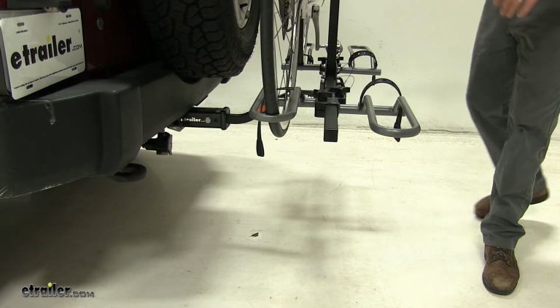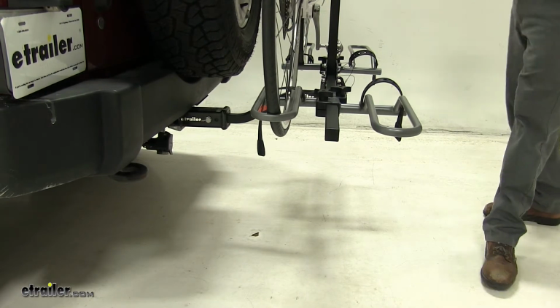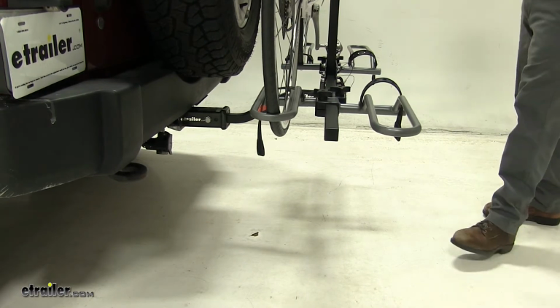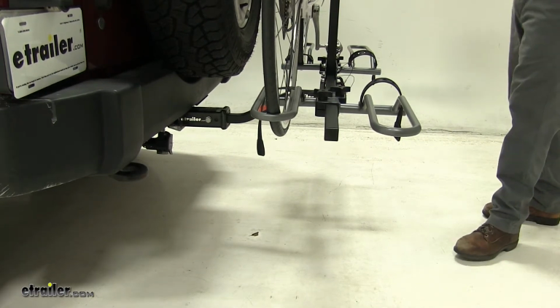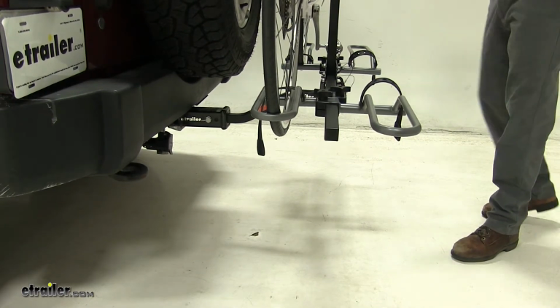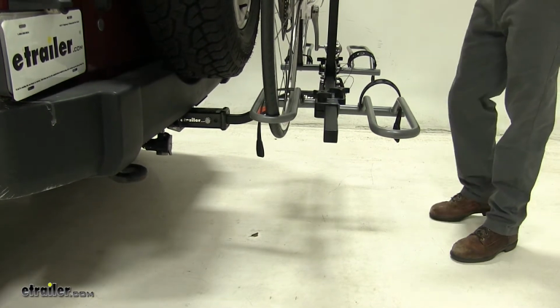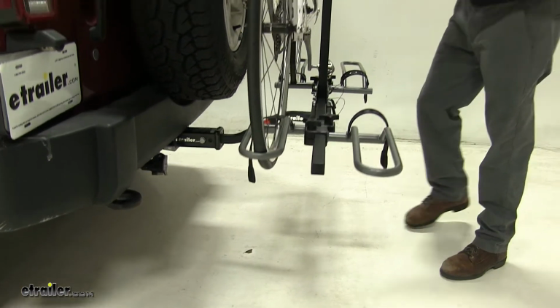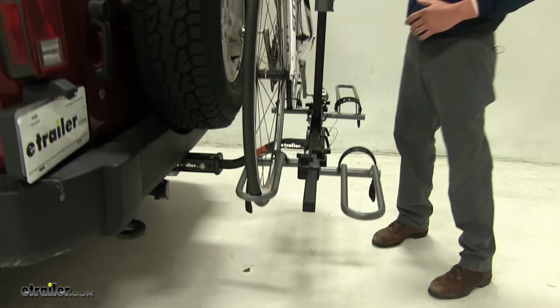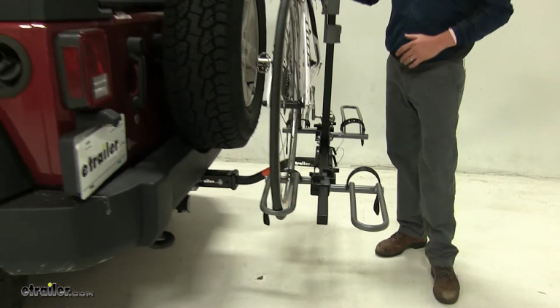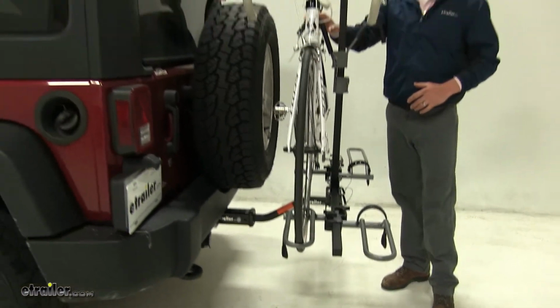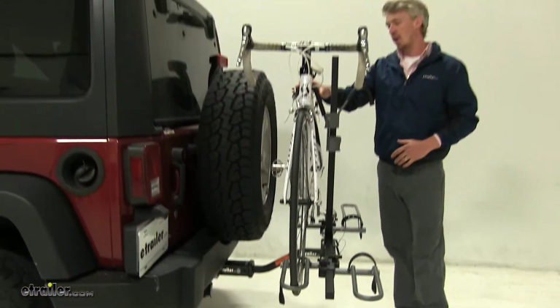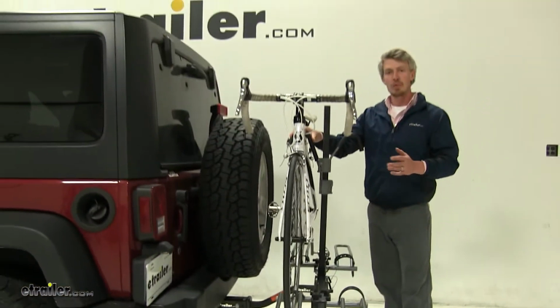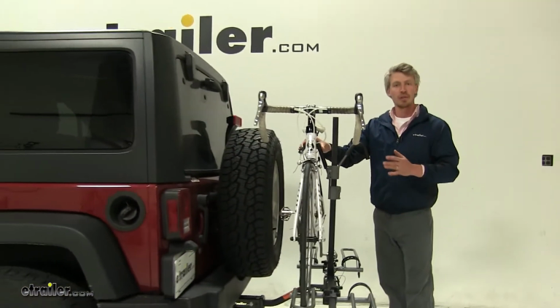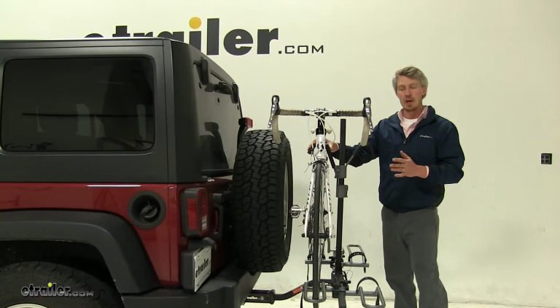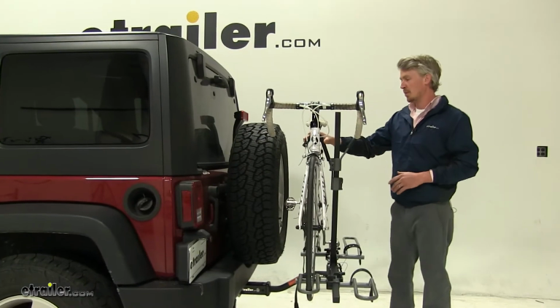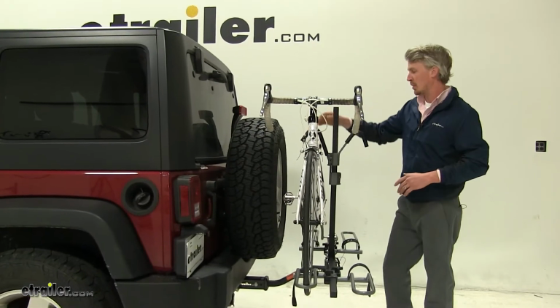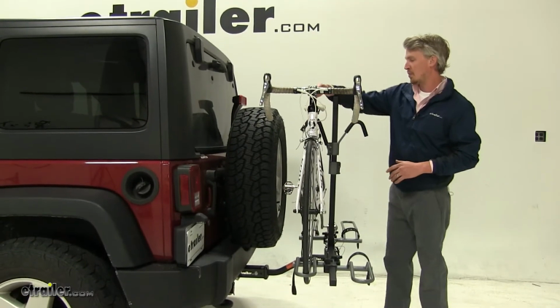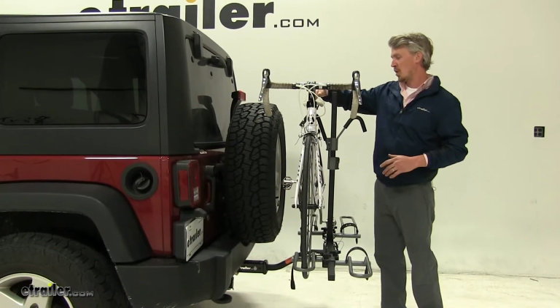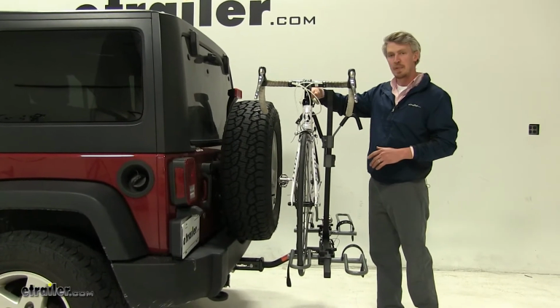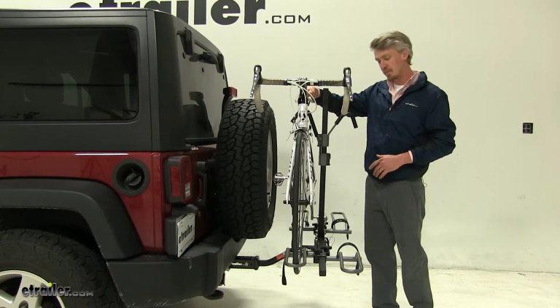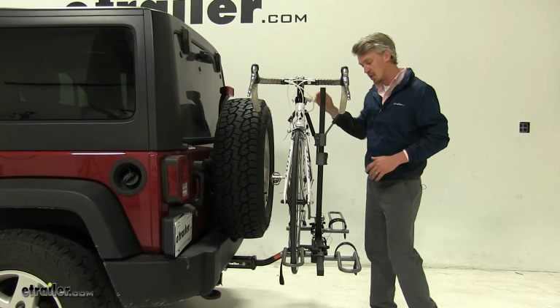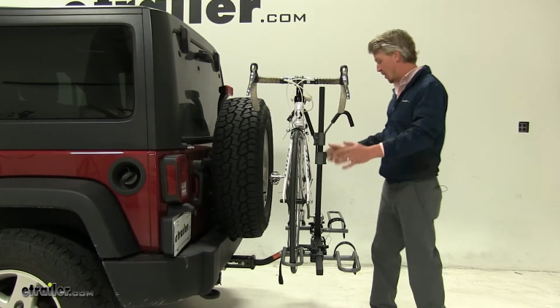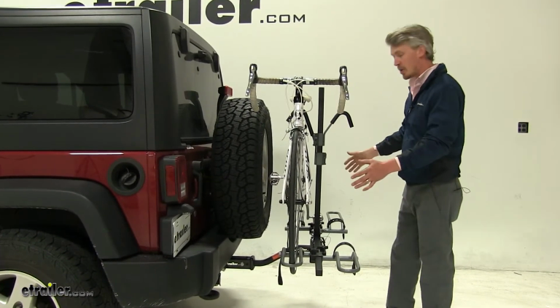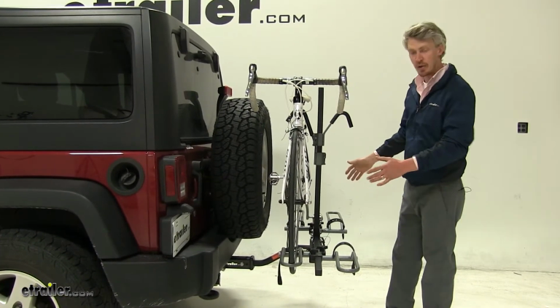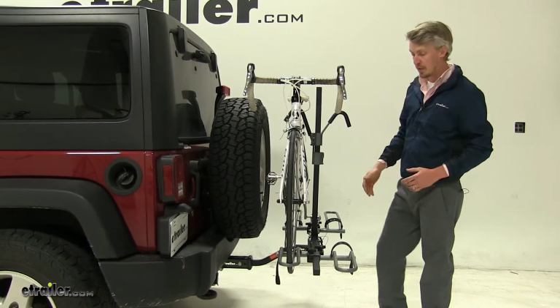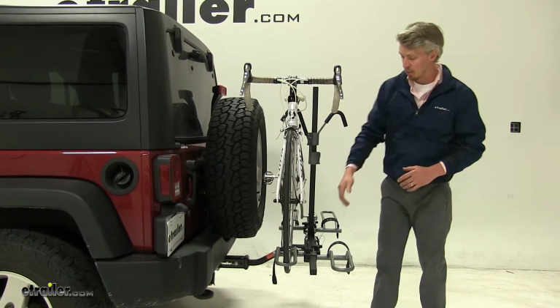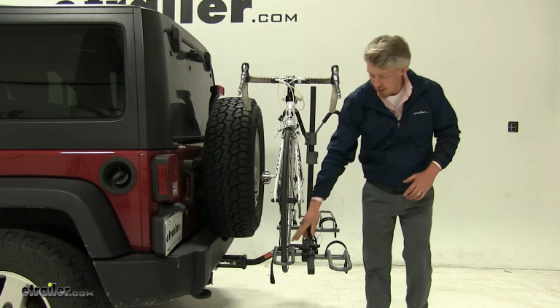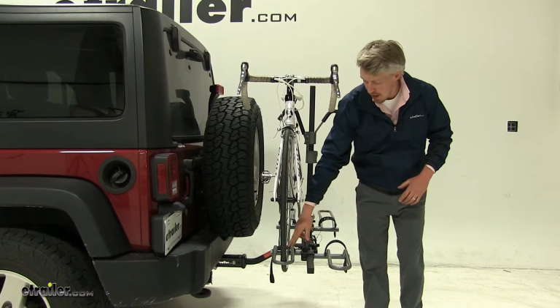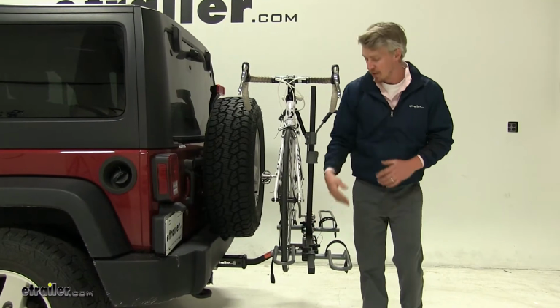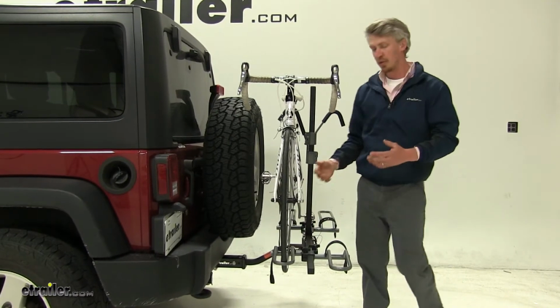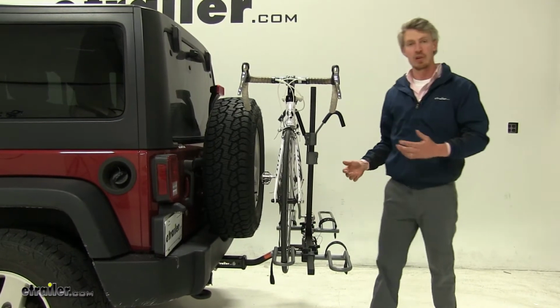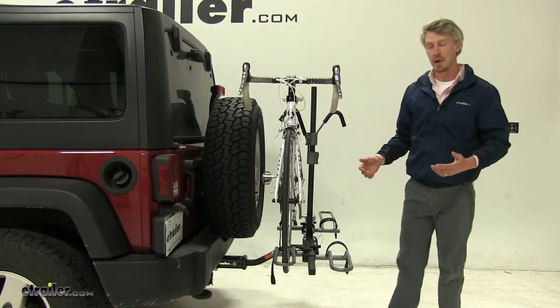Let's go over how it secures our bike. It actually uses a rubberized frame hook that puts down pressure on our top tube into our front and rear cradles, and then we have a rubberized strap further securing our bike.